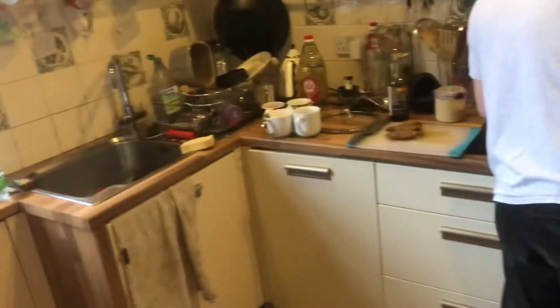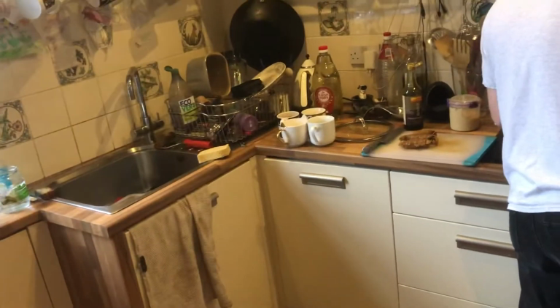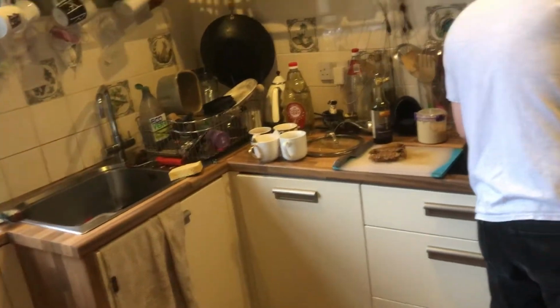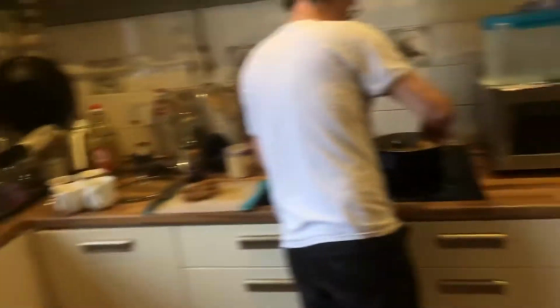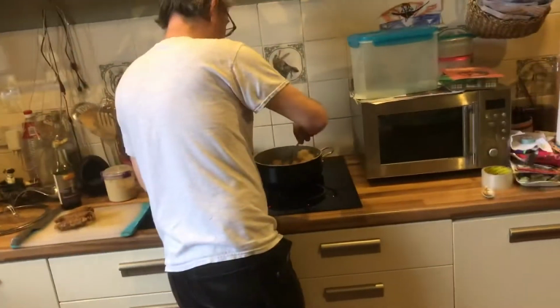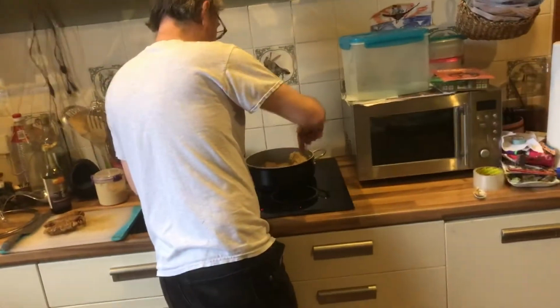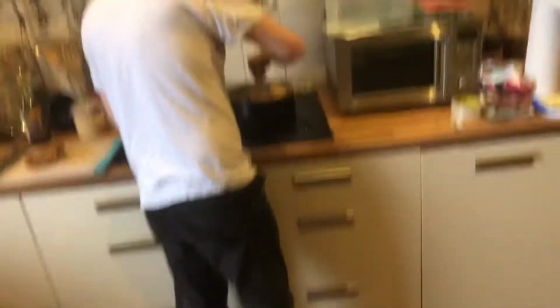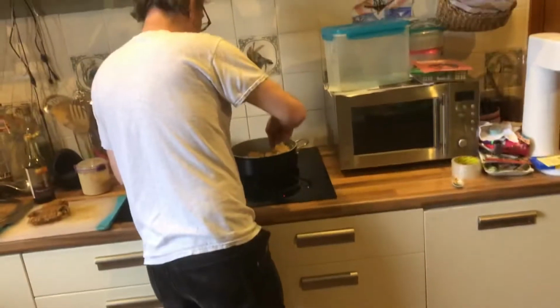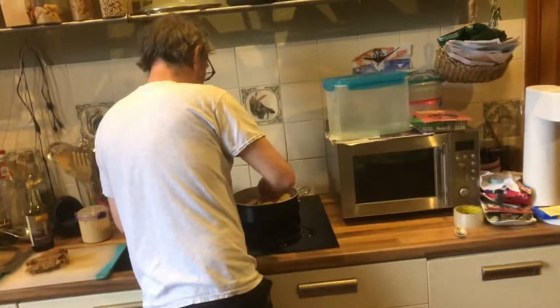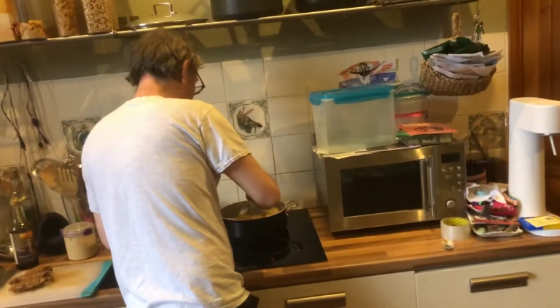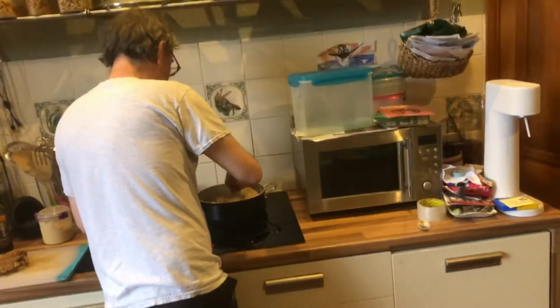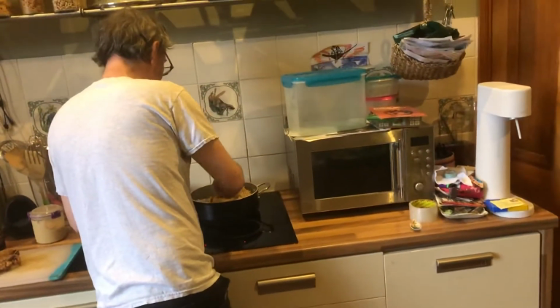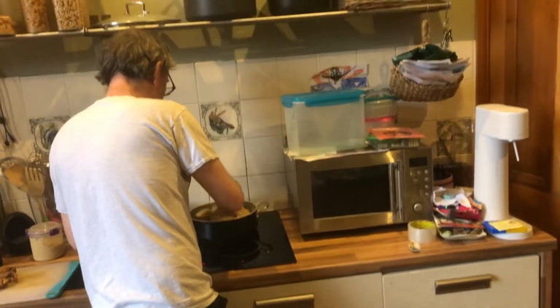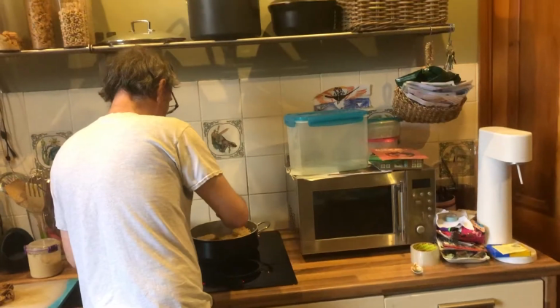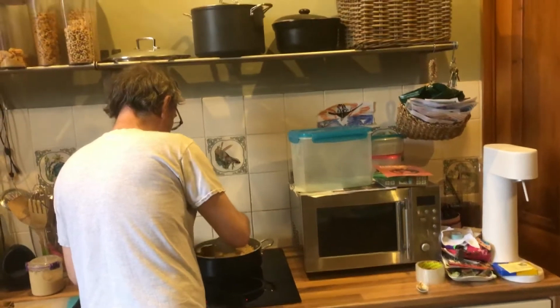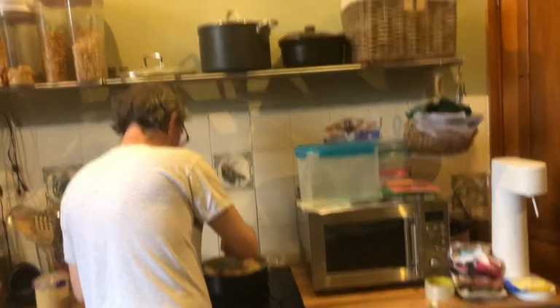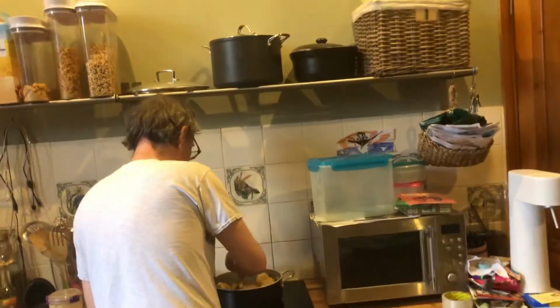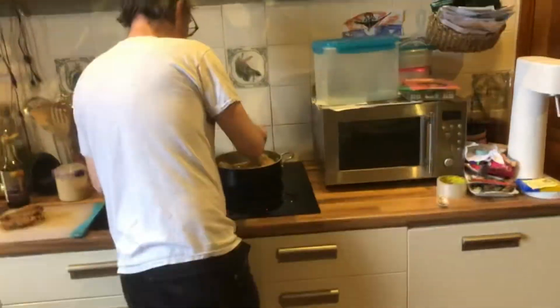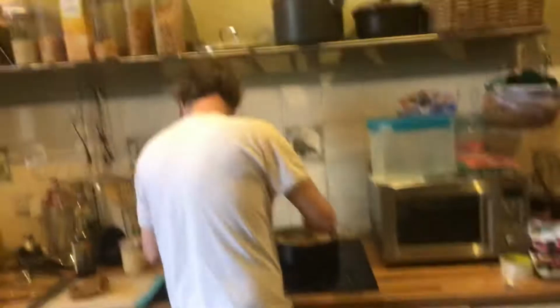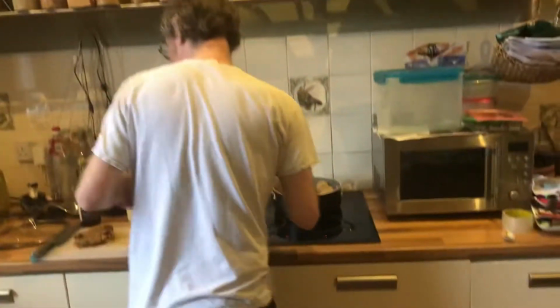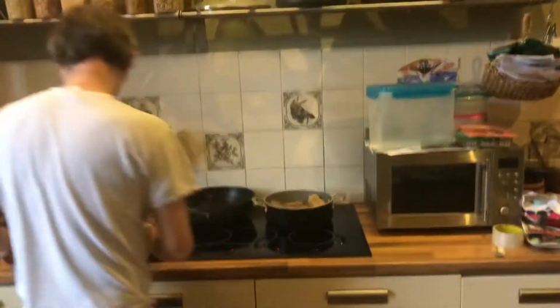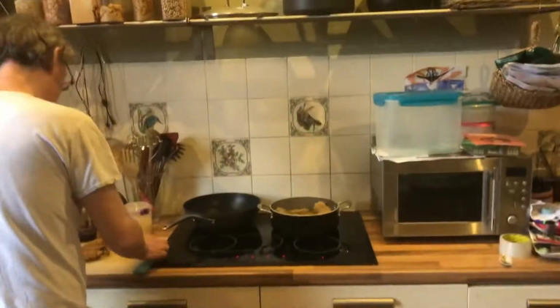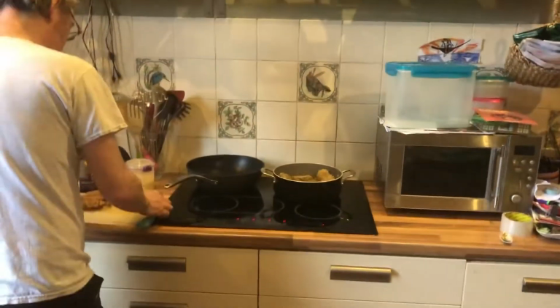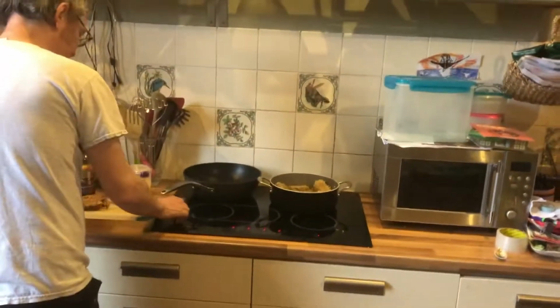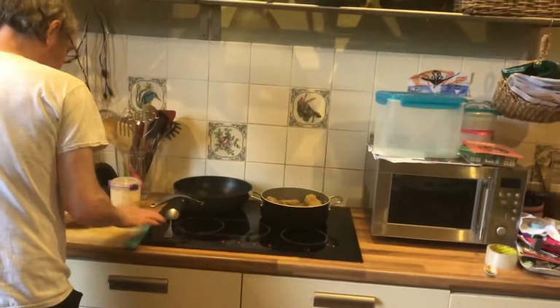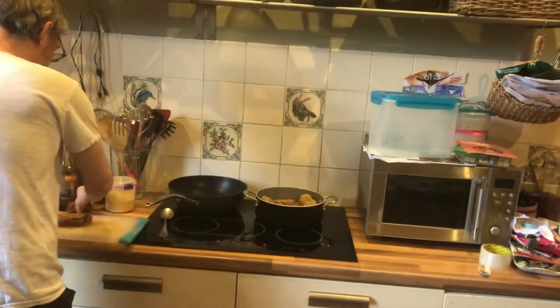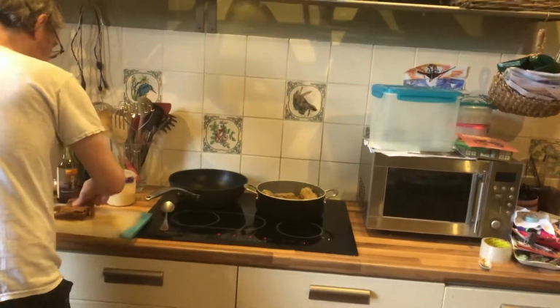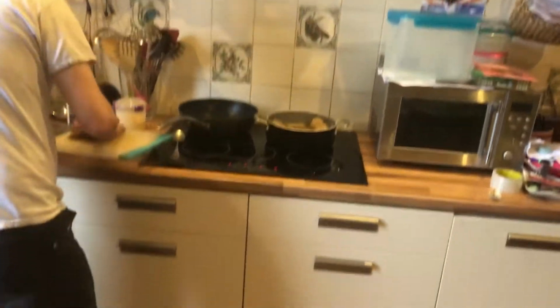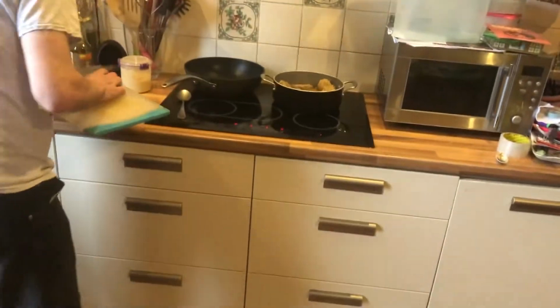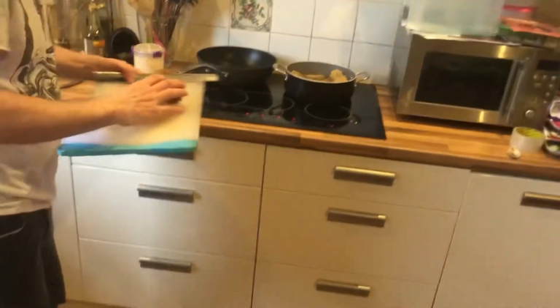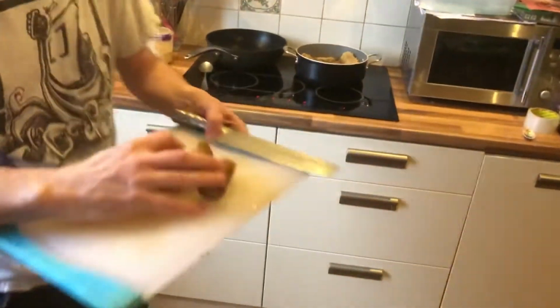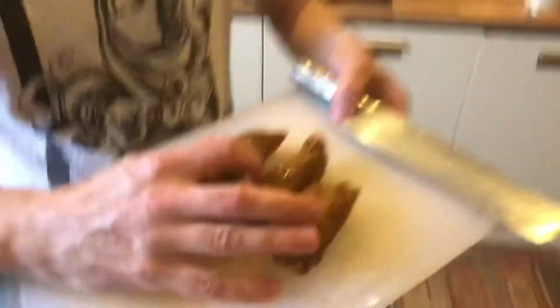And I think, just because it's Saturday, I'm going to have something for lunch, which is leftover sausages from earlier in the week. Sausages!